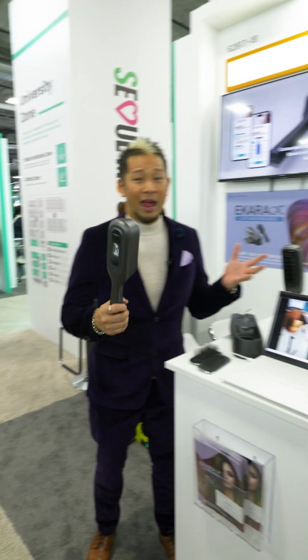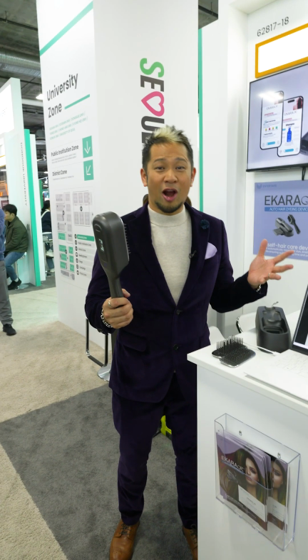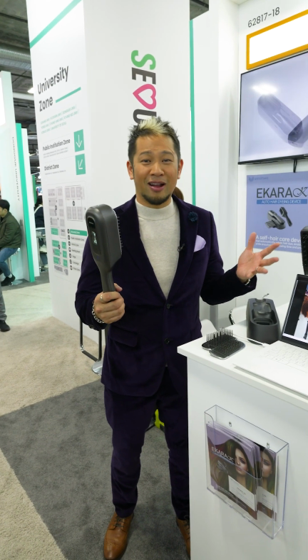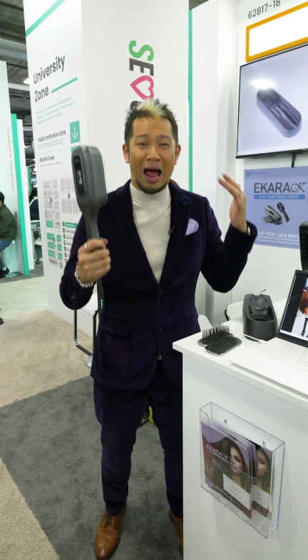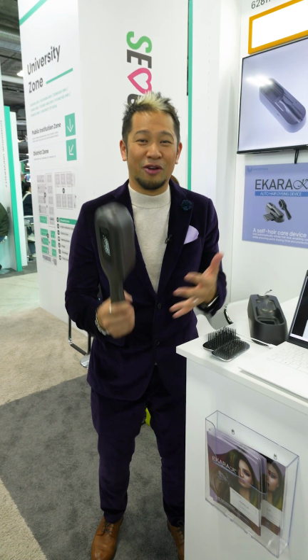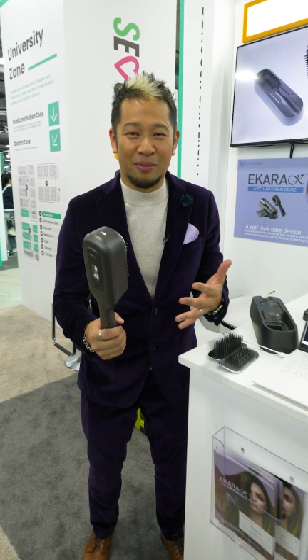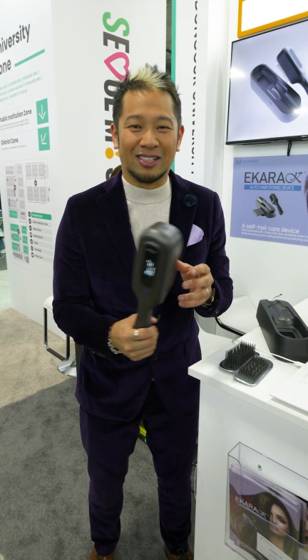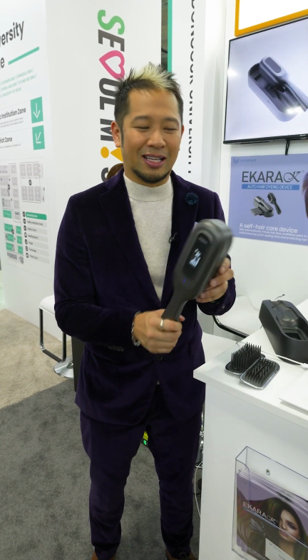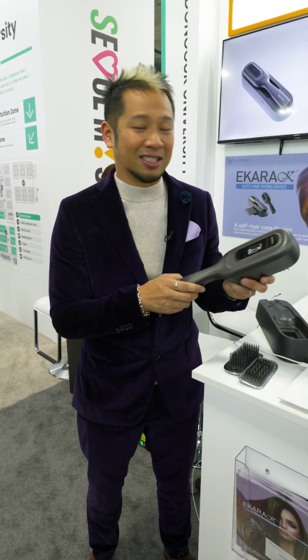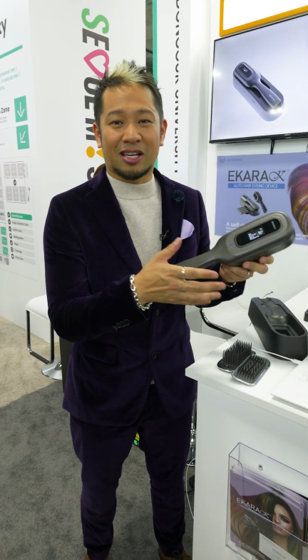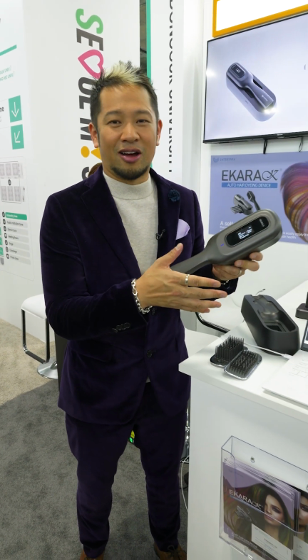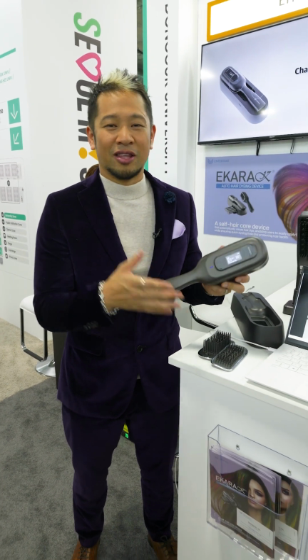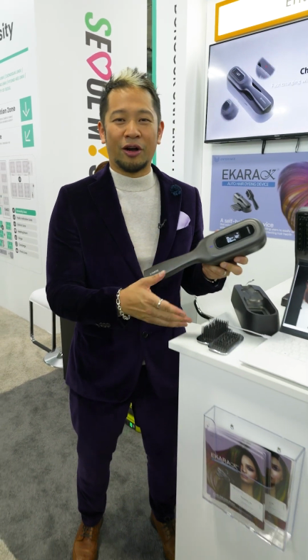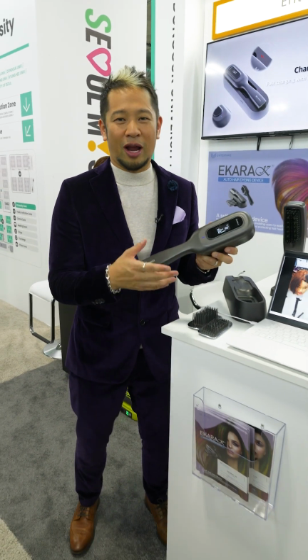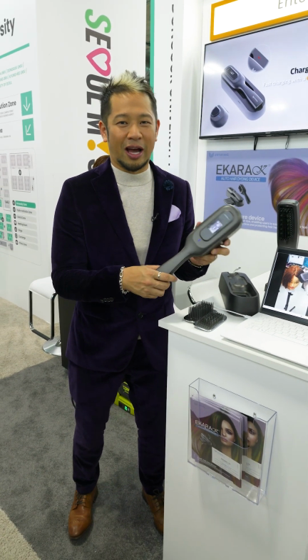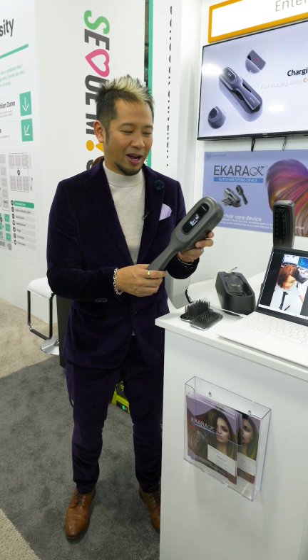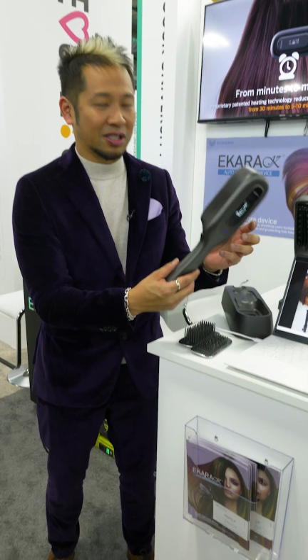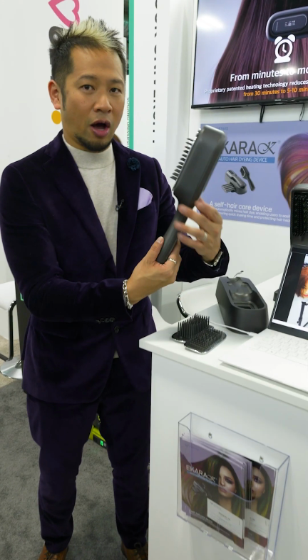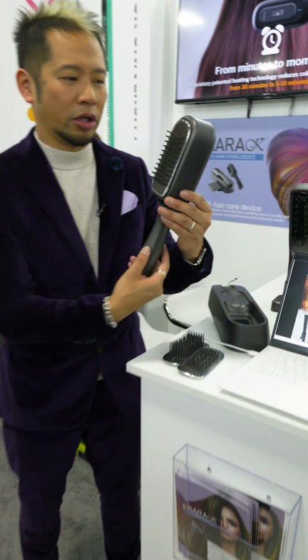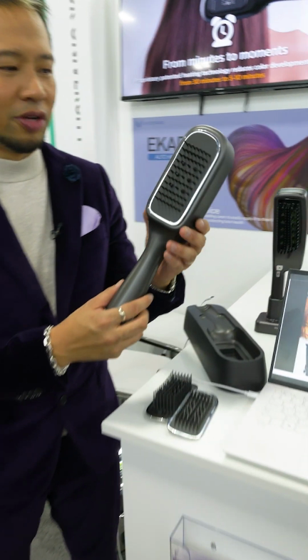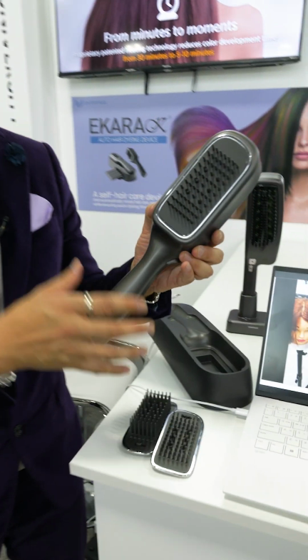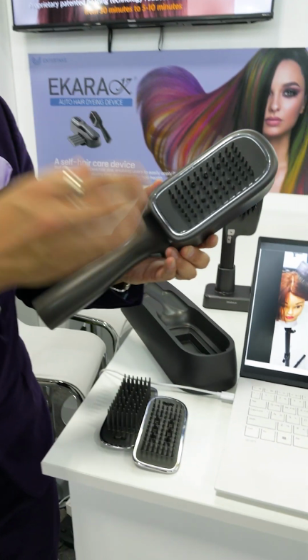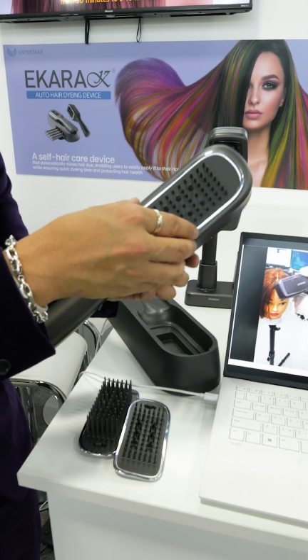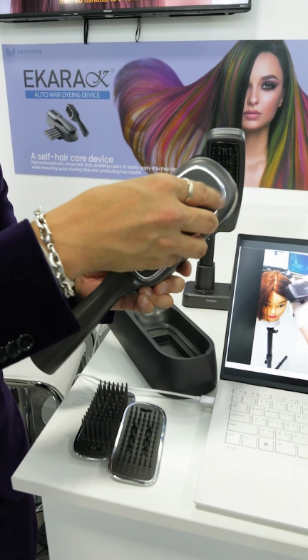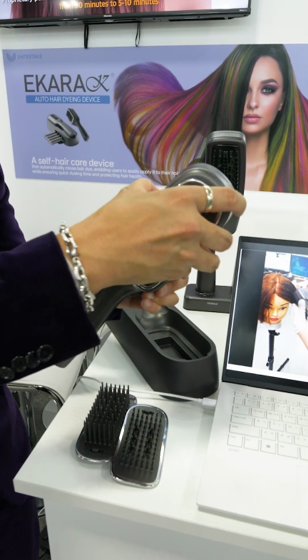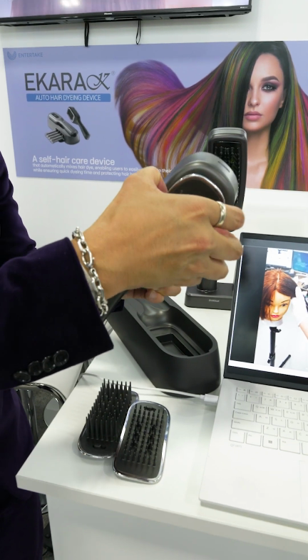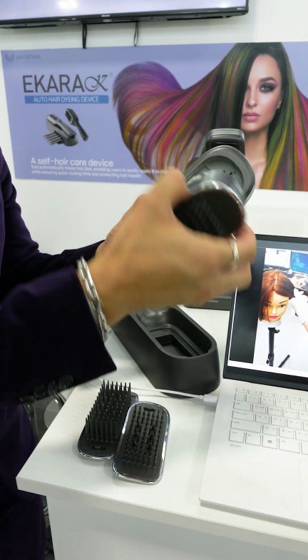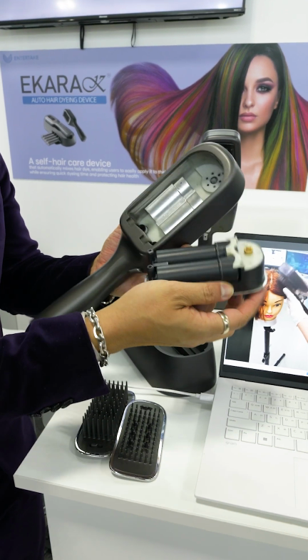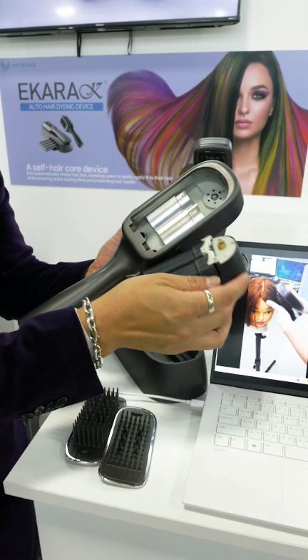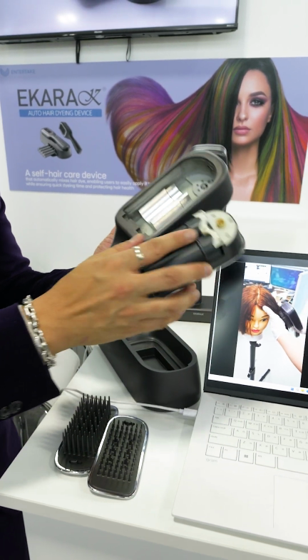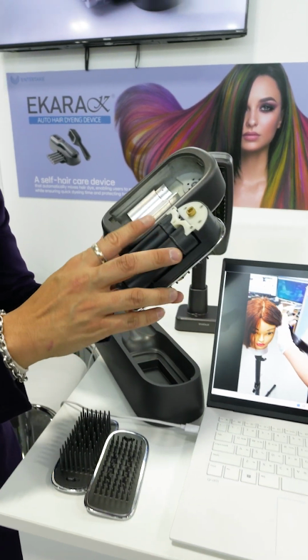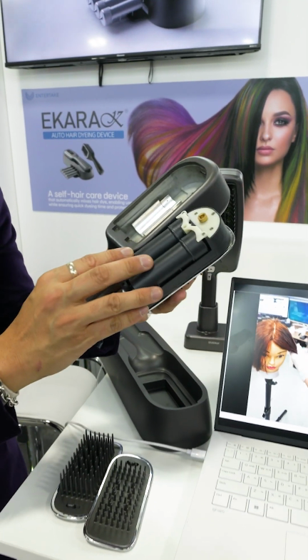Hair care products — I'm here for them at CES. This is the ICARA, the auto hair dyeing device. This is an all-in-one device that will allow you to deploy and insert cartridges in here.